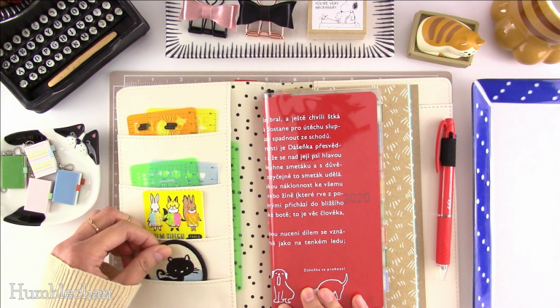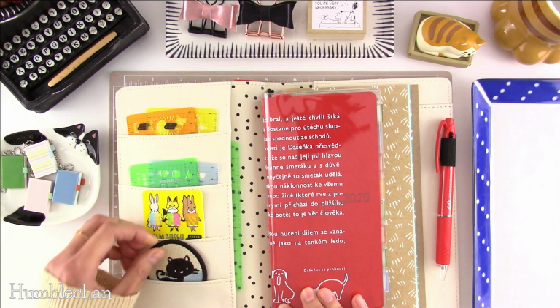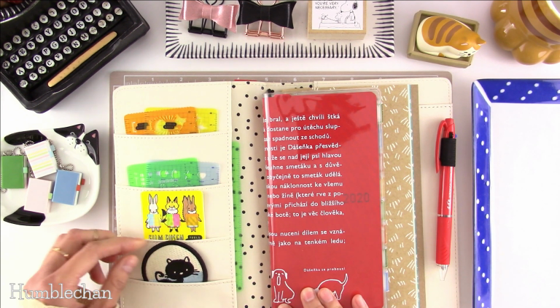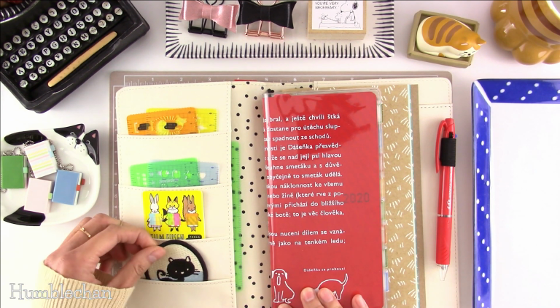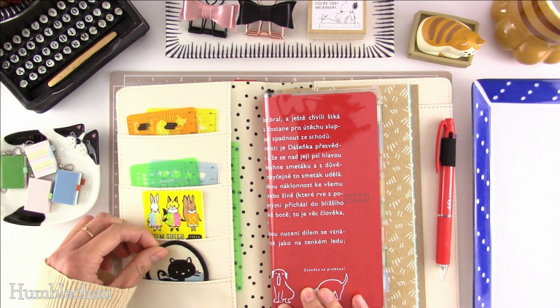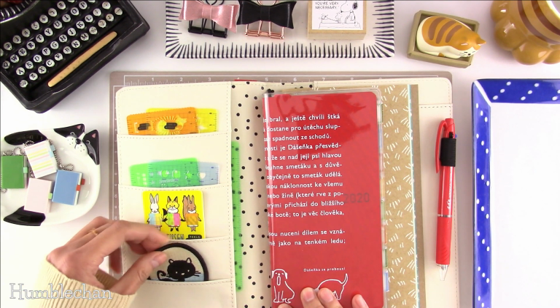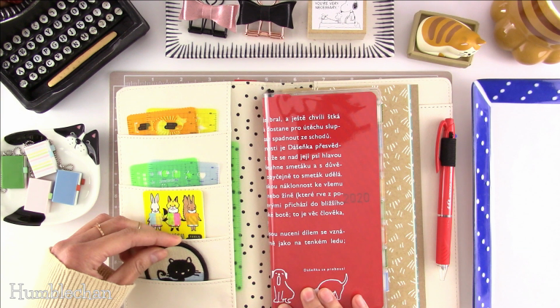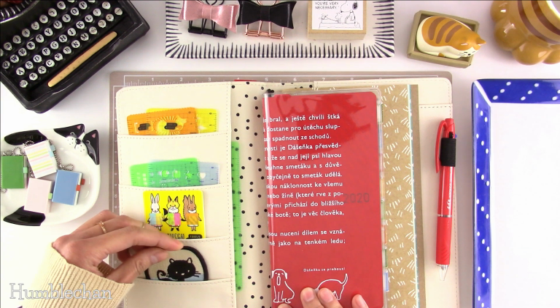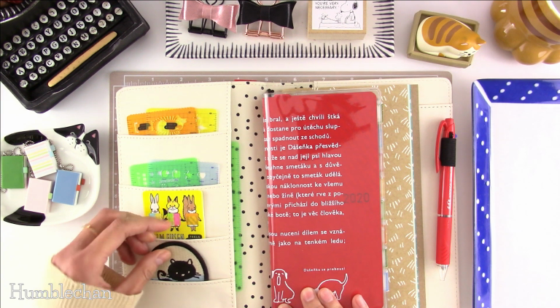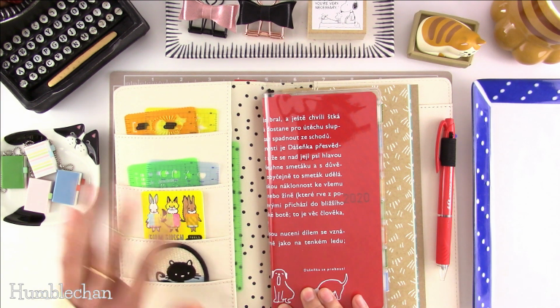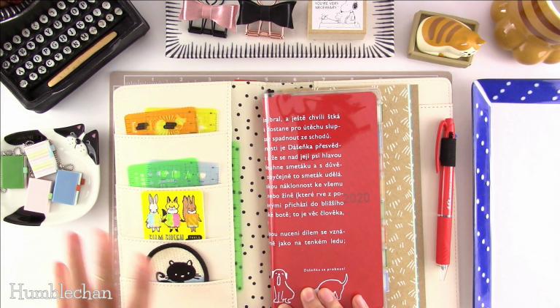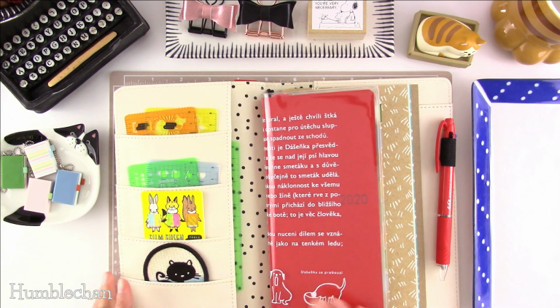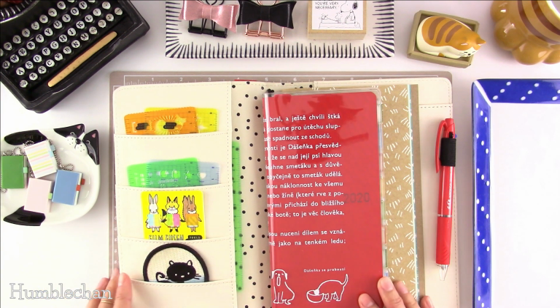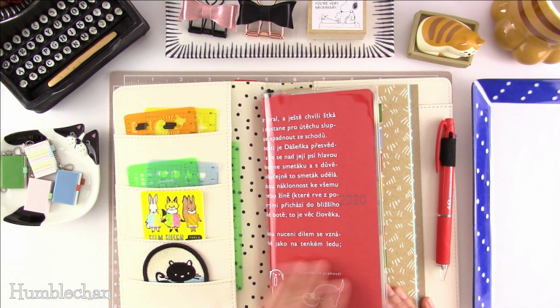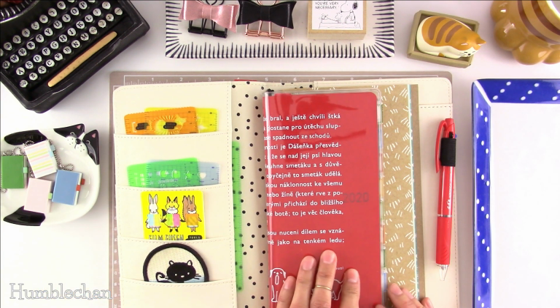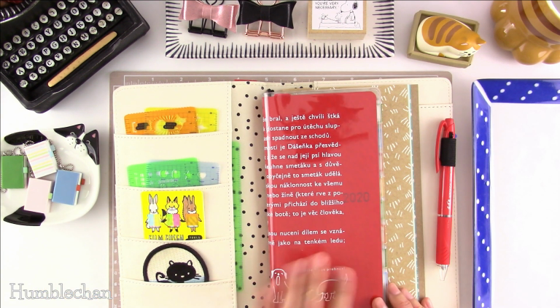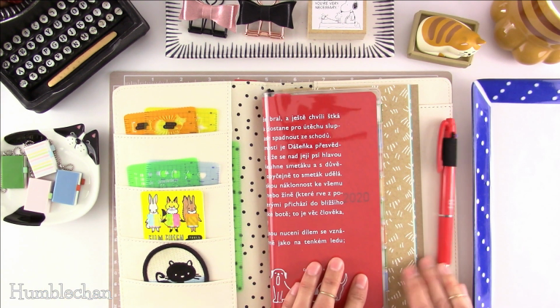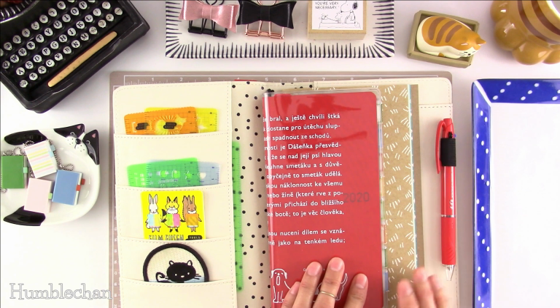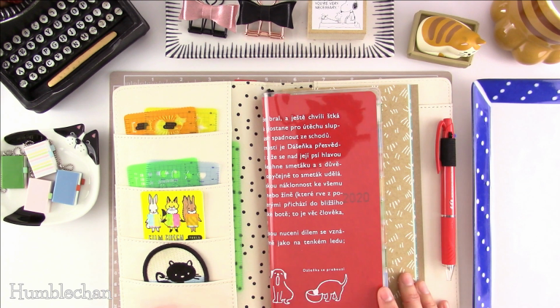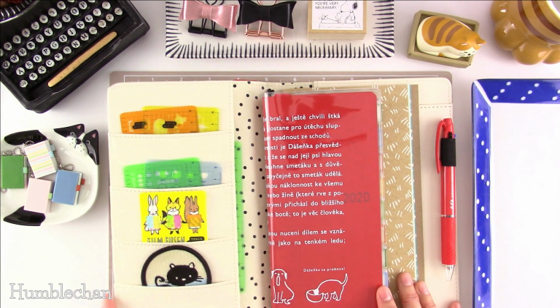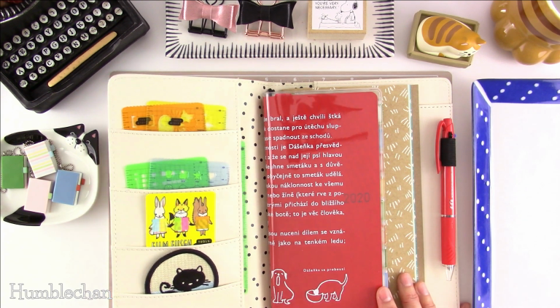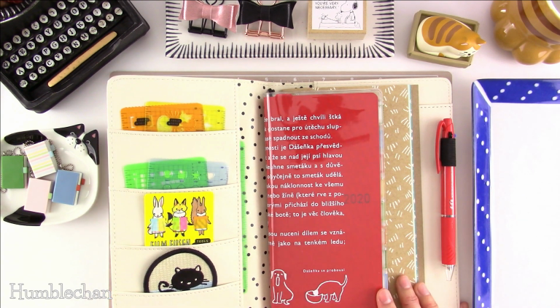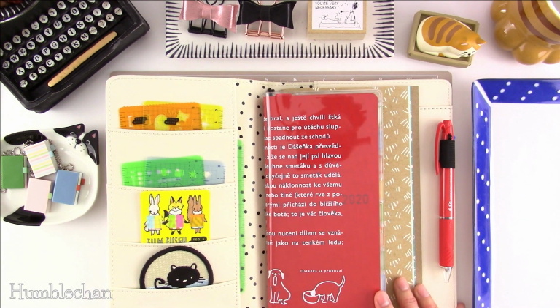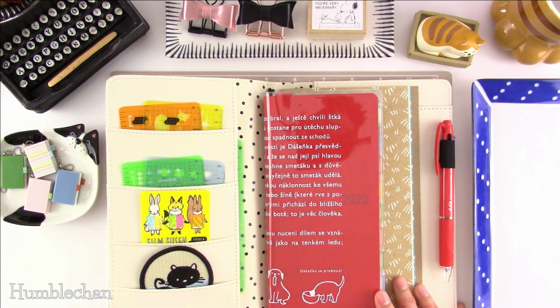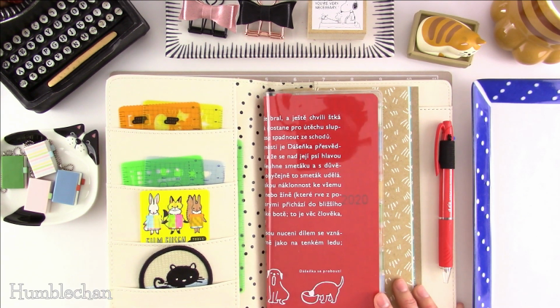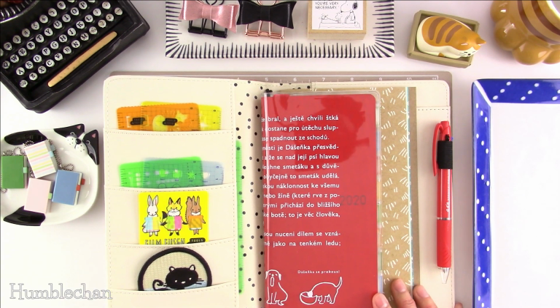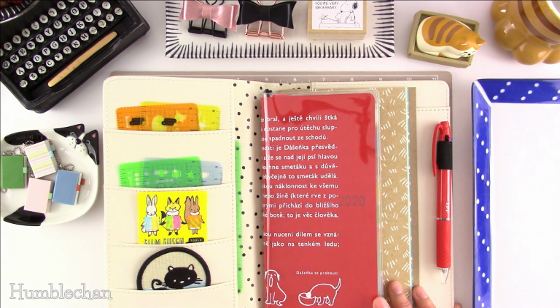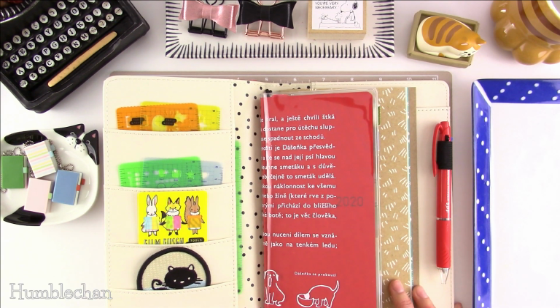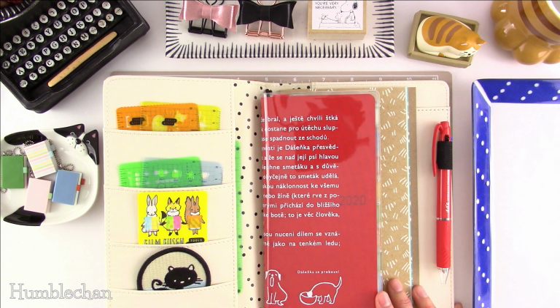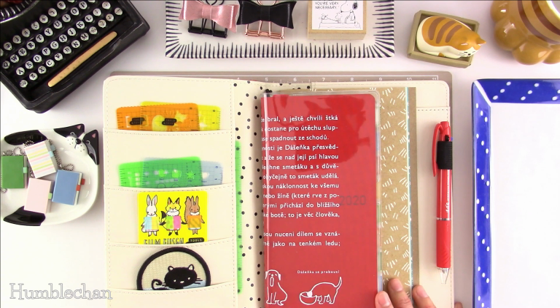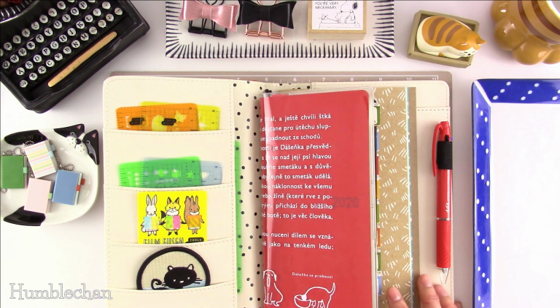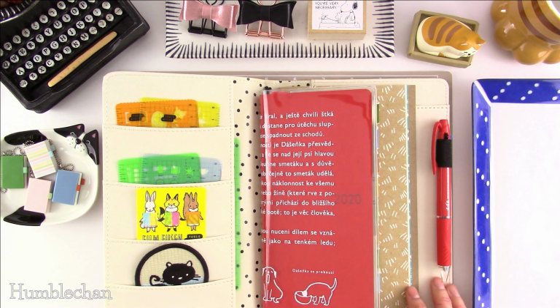I usually keep the pockets pretty simple. A lot of times I don't even put stuff in the pockets, or I just put a minimal amount of things in there. So that's the basic setup. I don't think I want to add any more — I think this is pretty good for now.